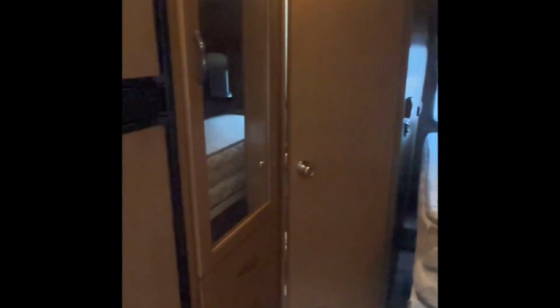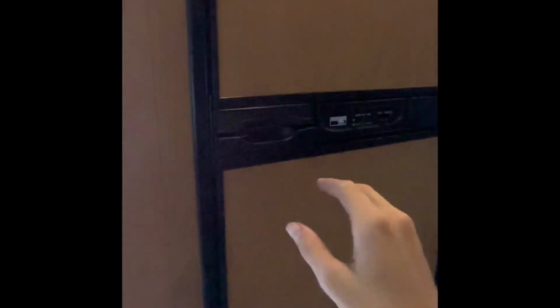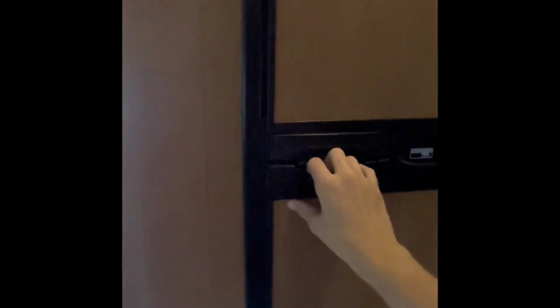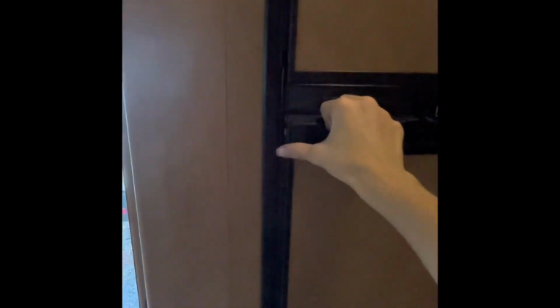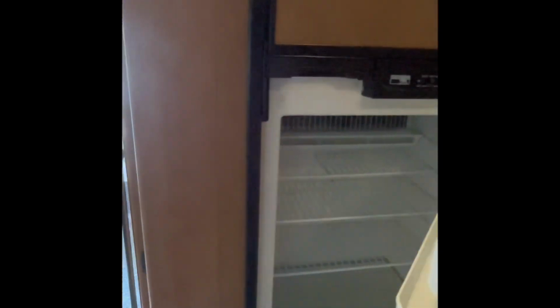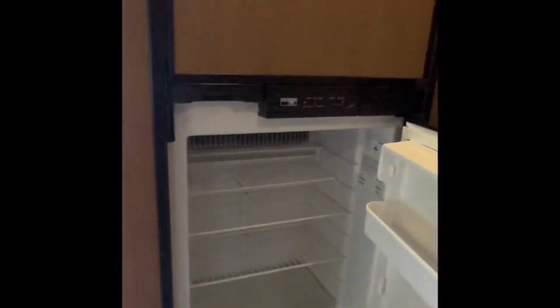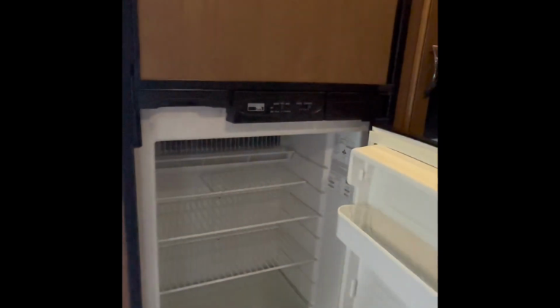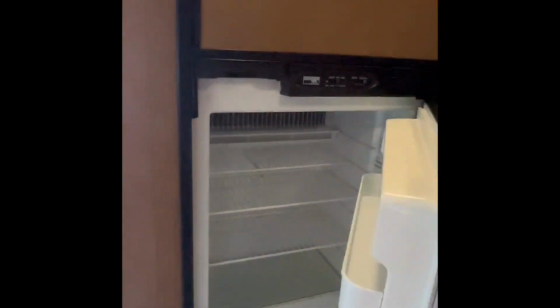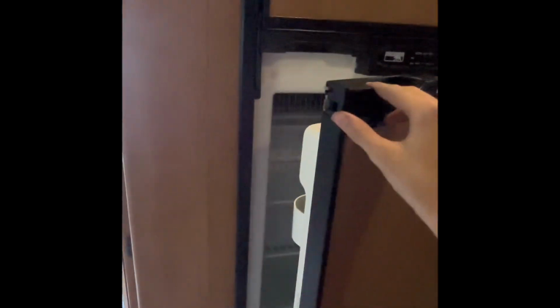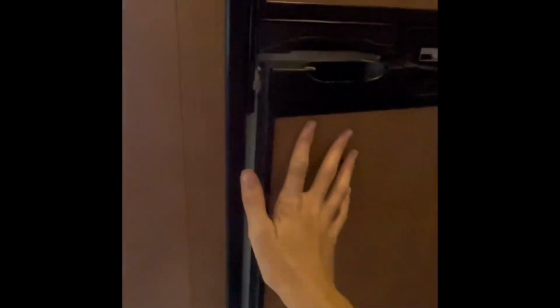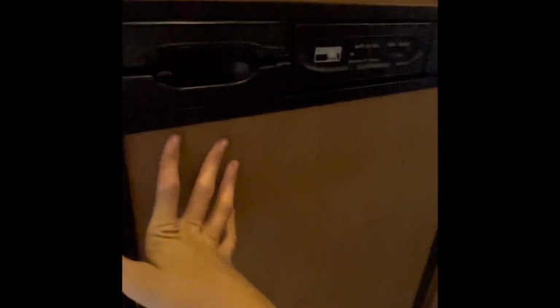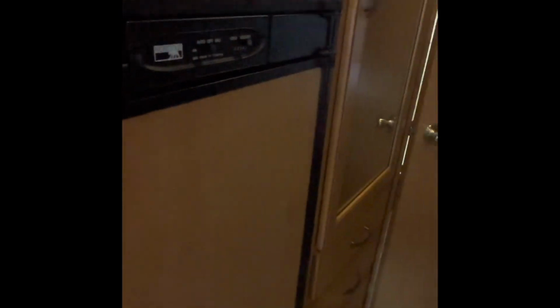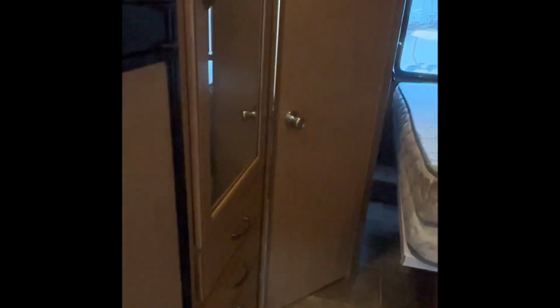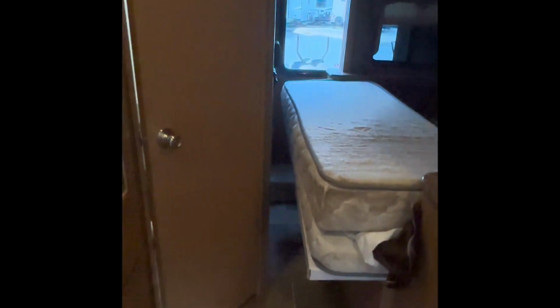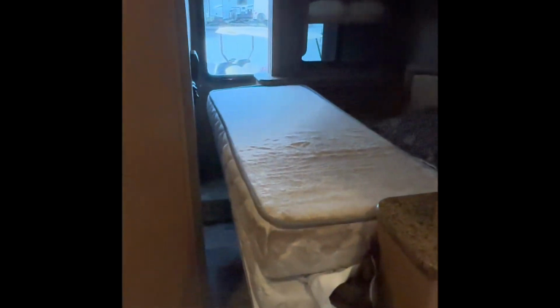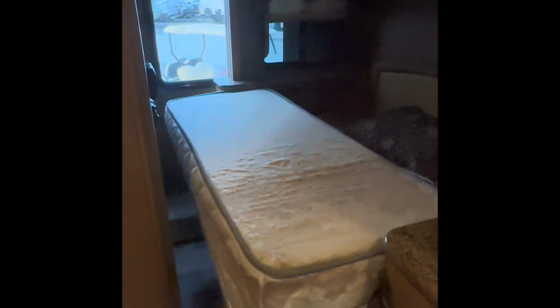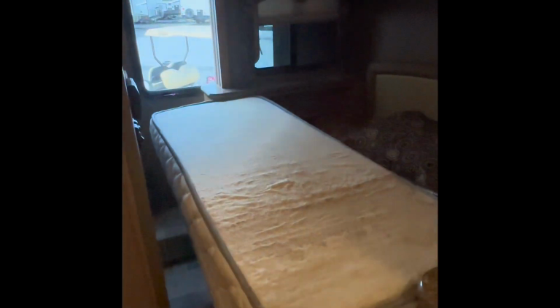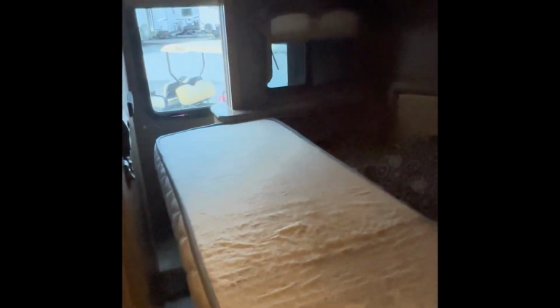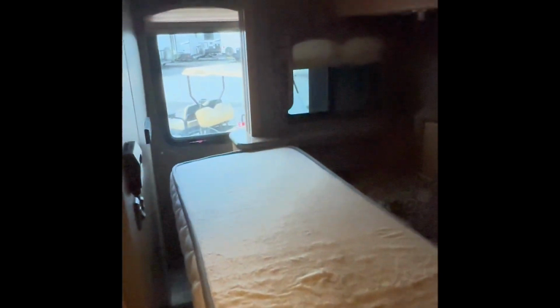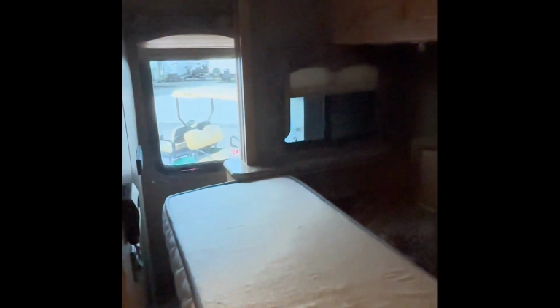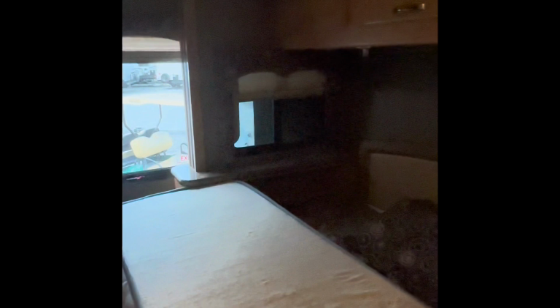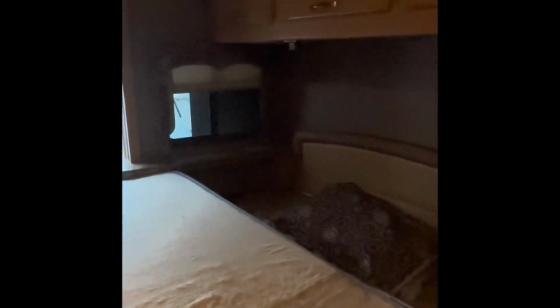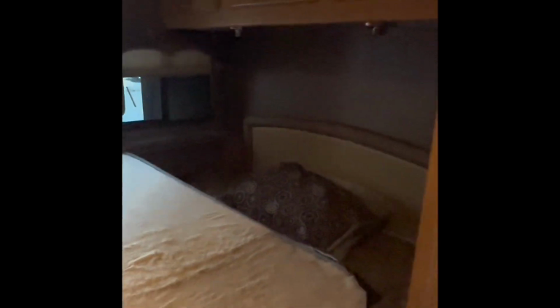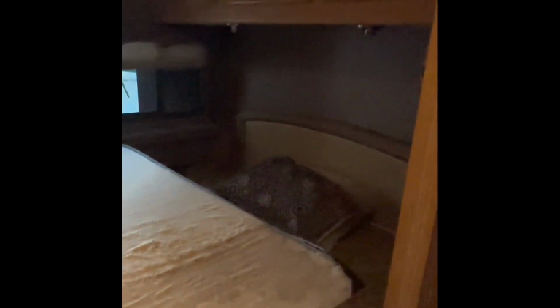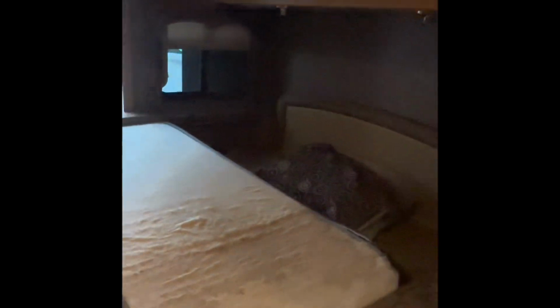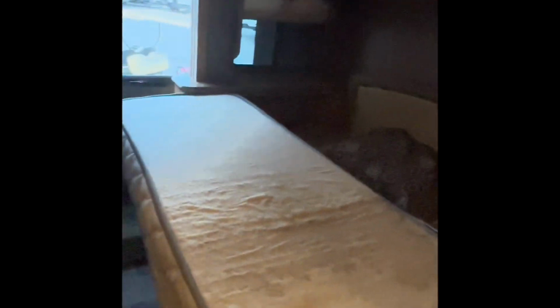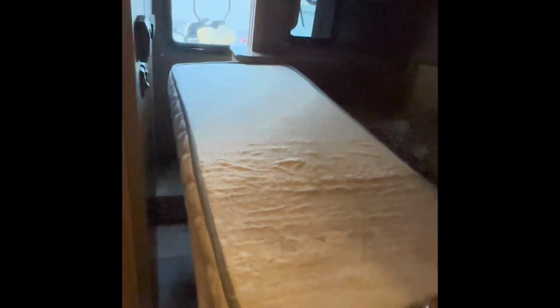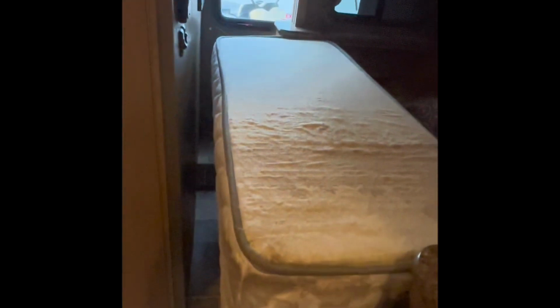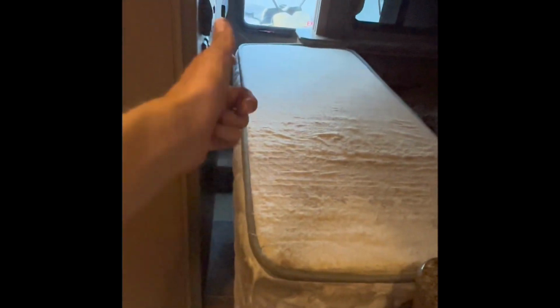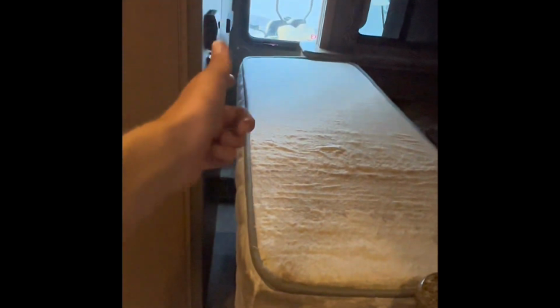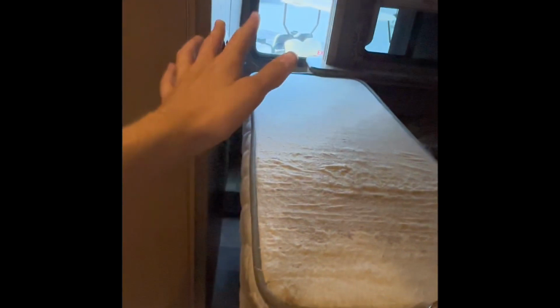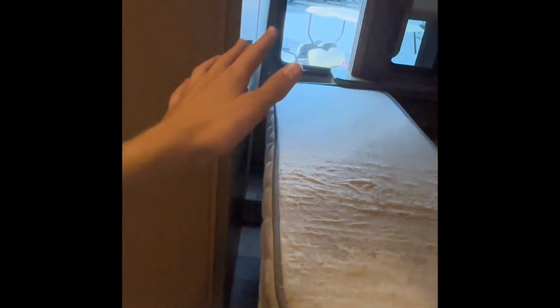And here's your fridge right here. Here's another bed right here. Right now the slide is not out, but when the slide is usually out, you would have a big walkway through there so you can walk through.